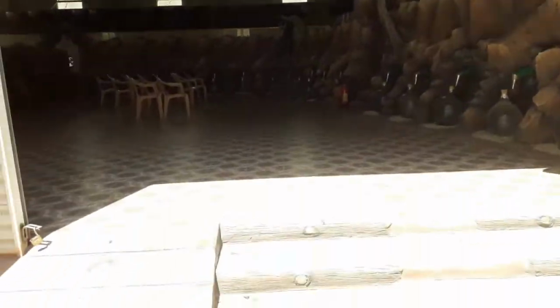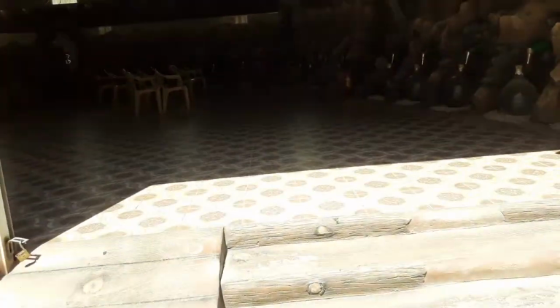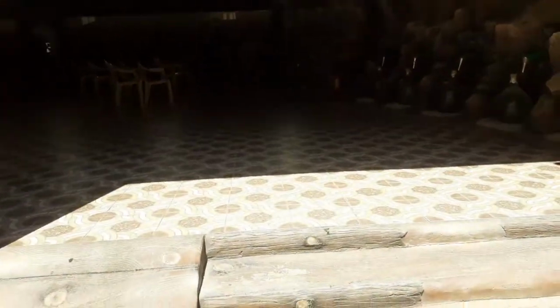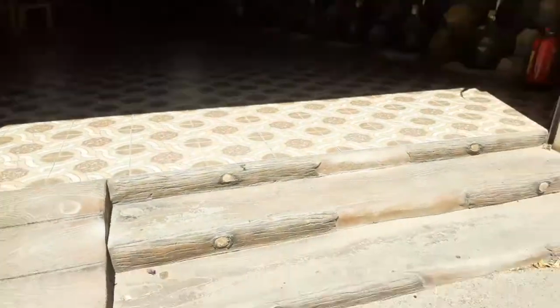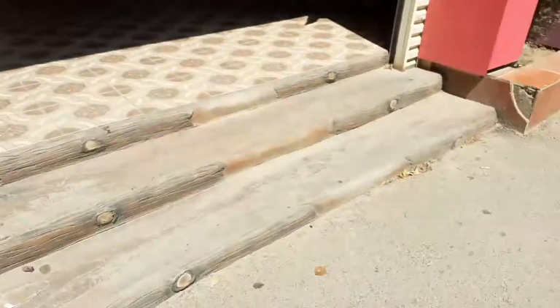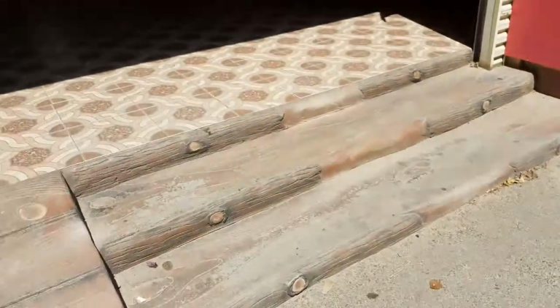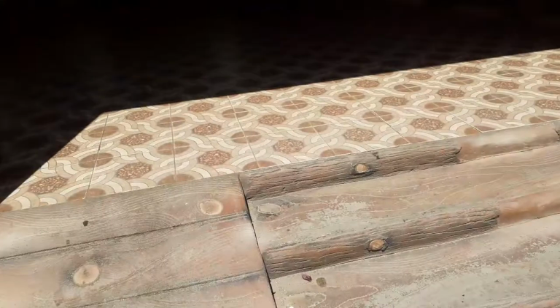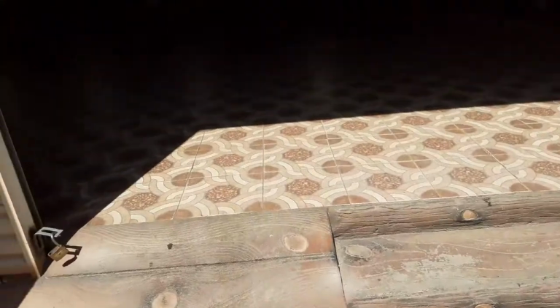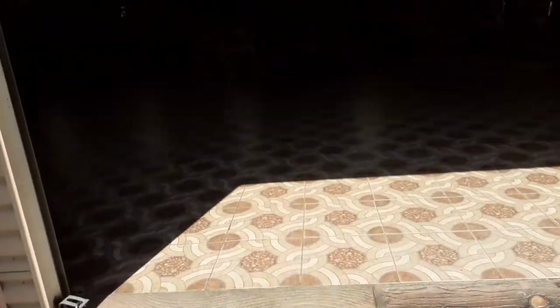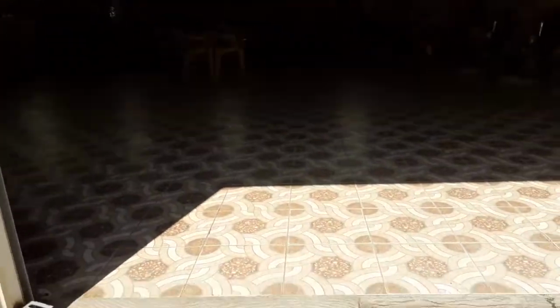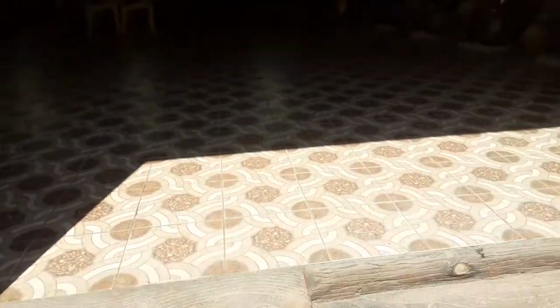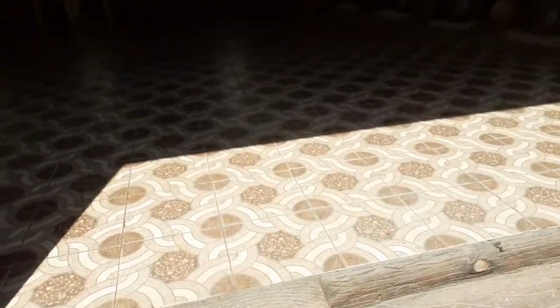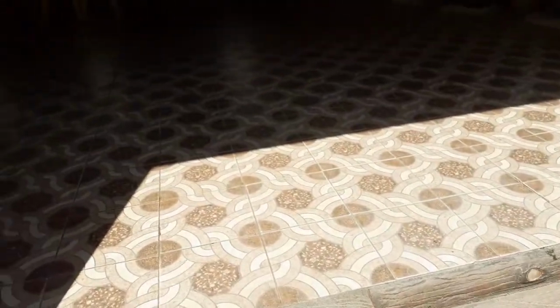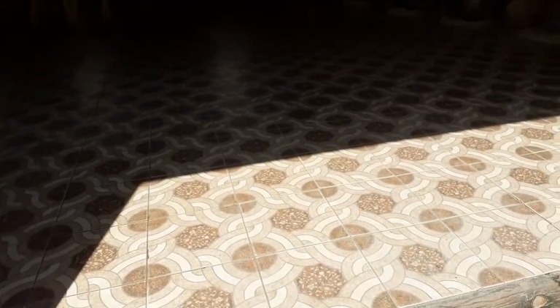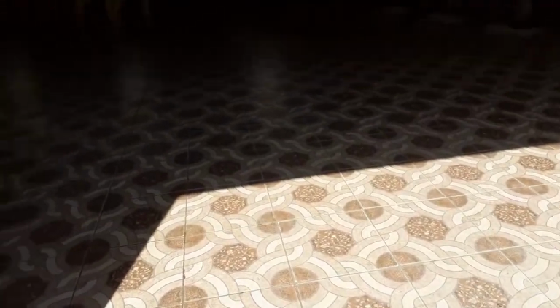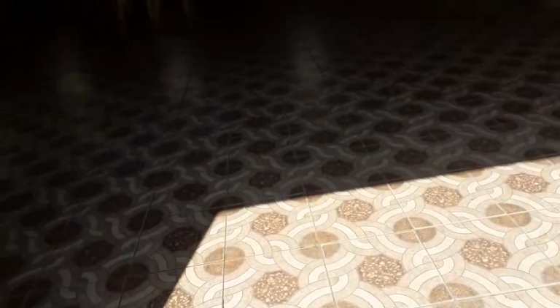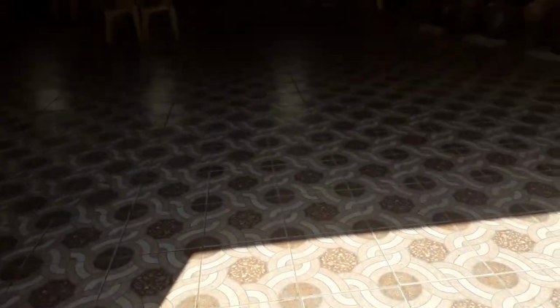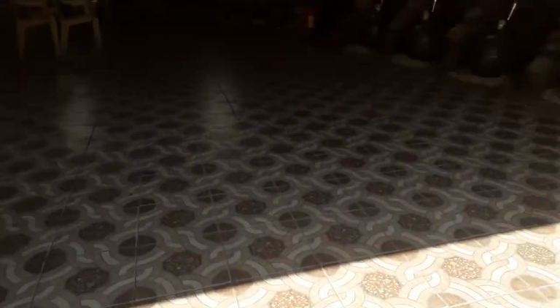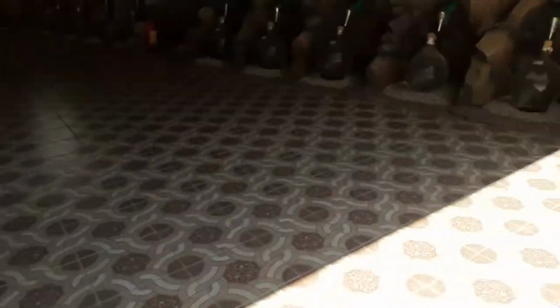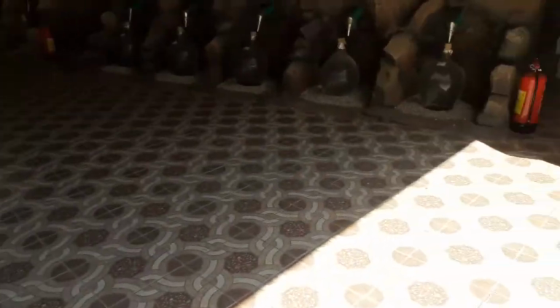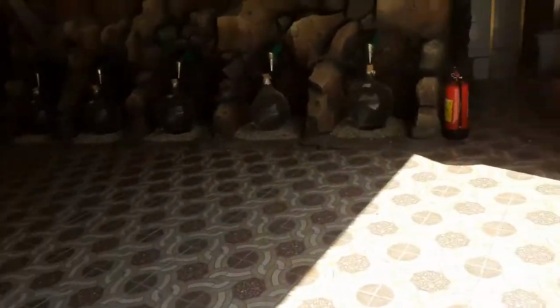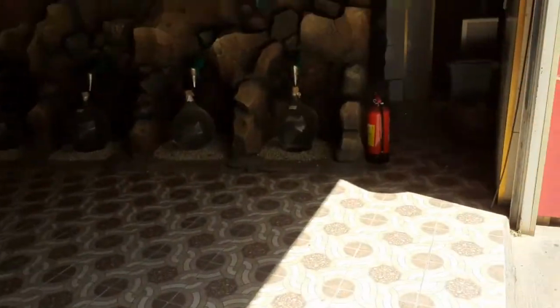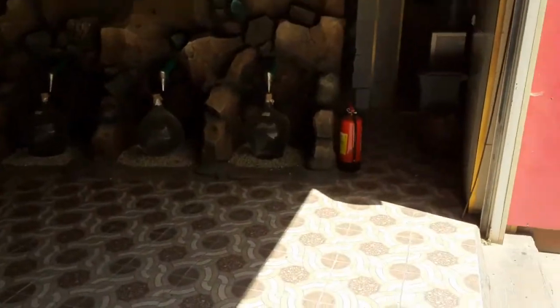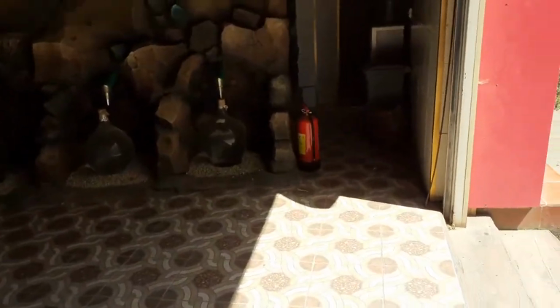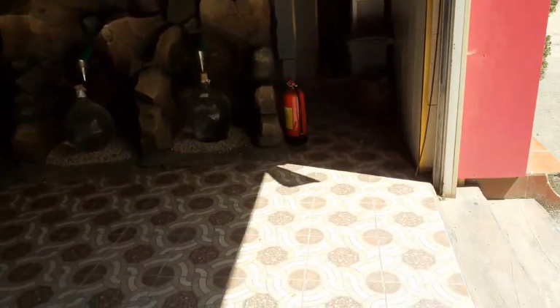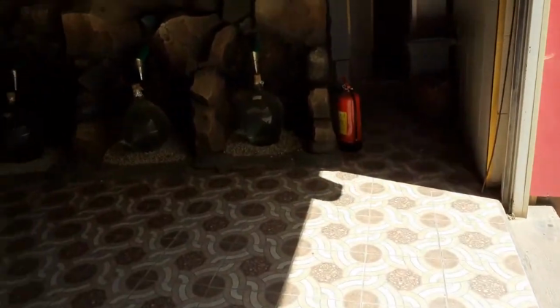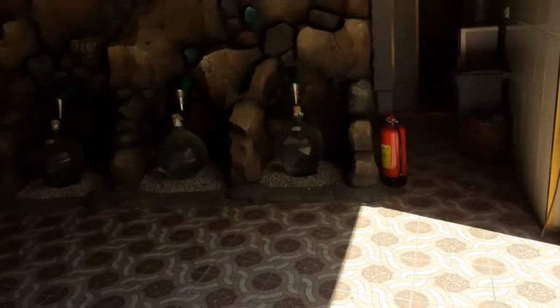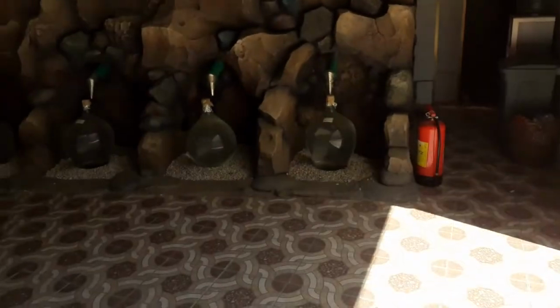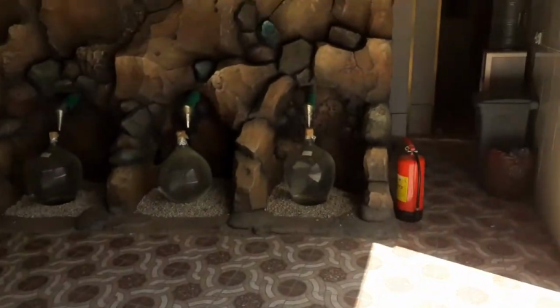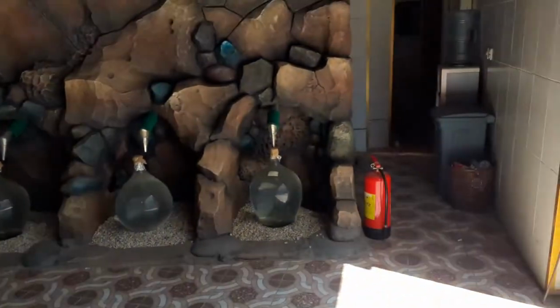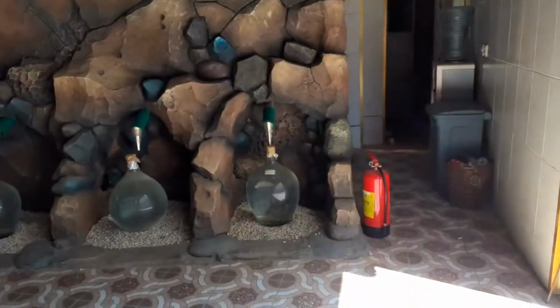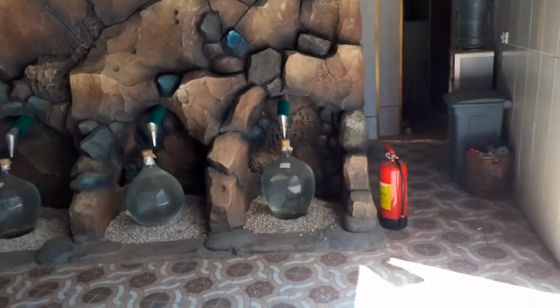Hey guys, today I came to a rose factory in Taif, so let me show you a small demo of how it is.